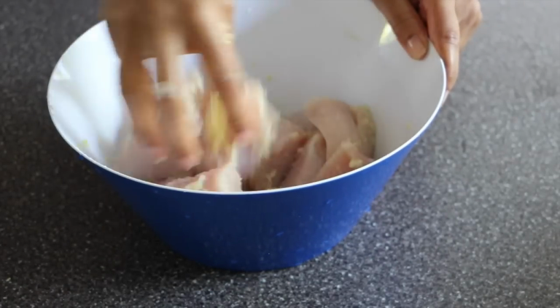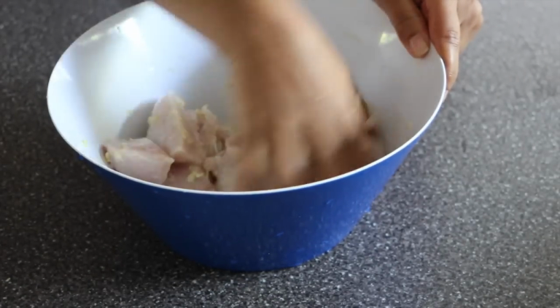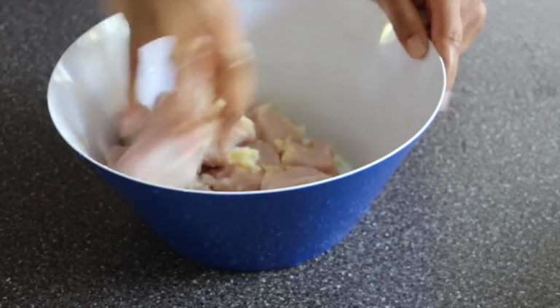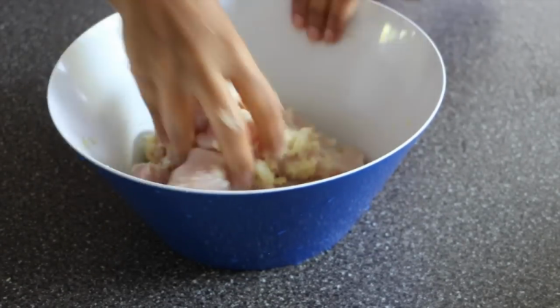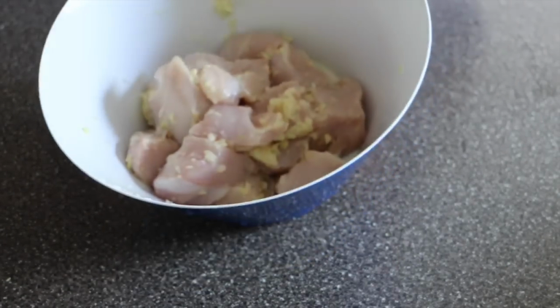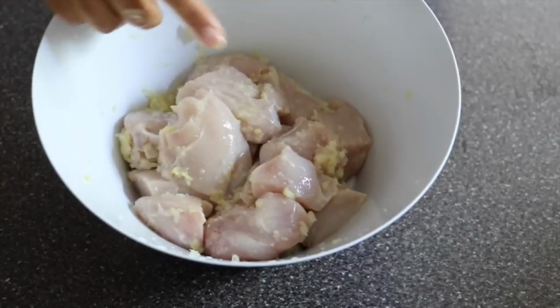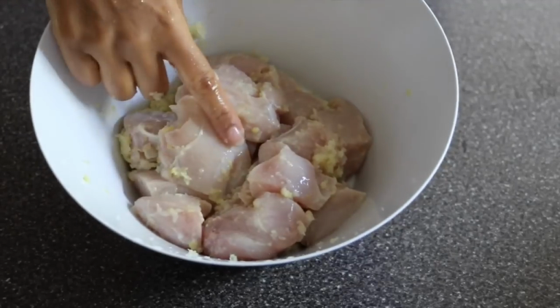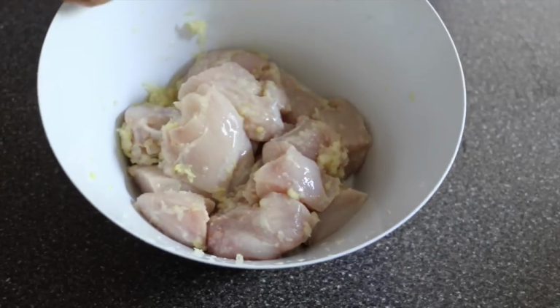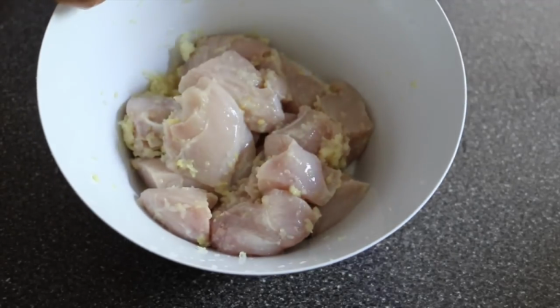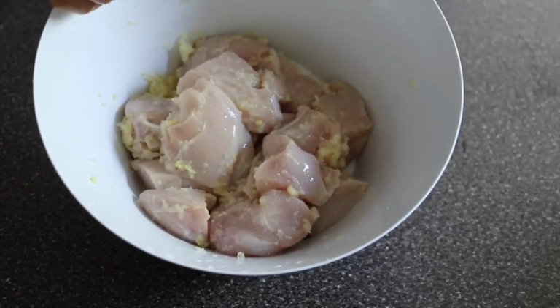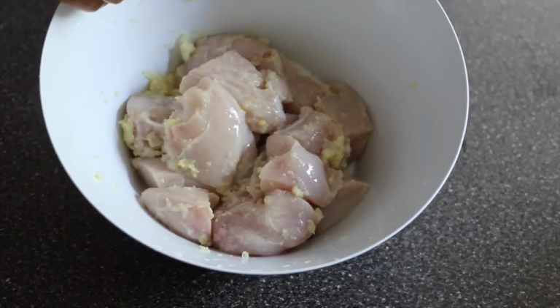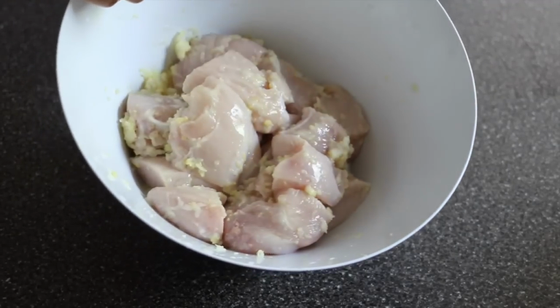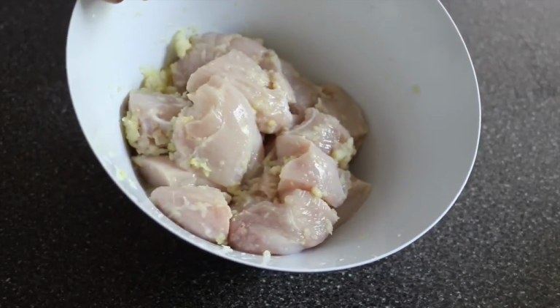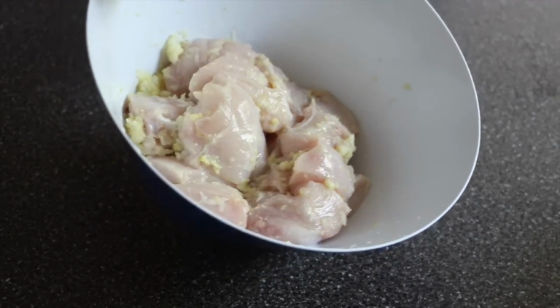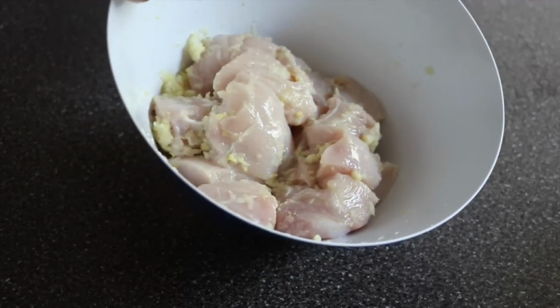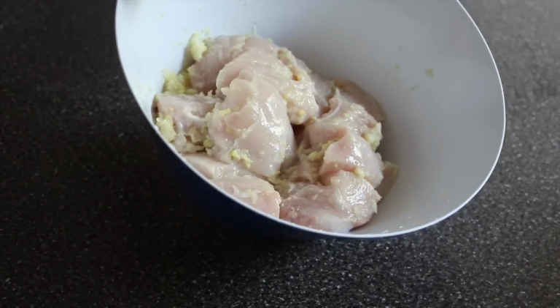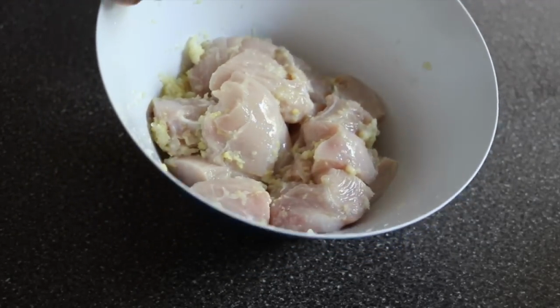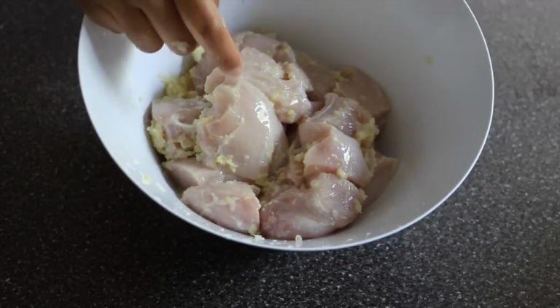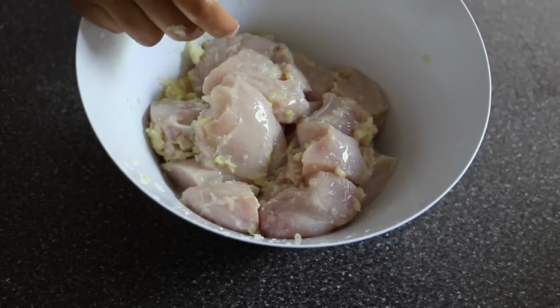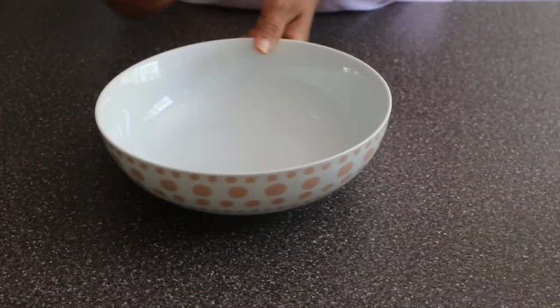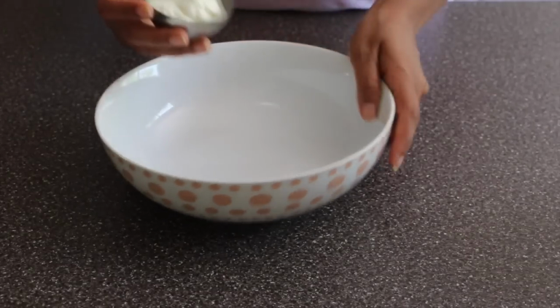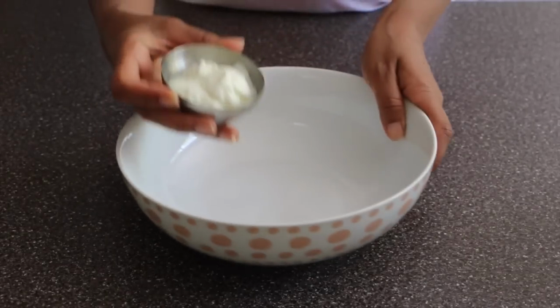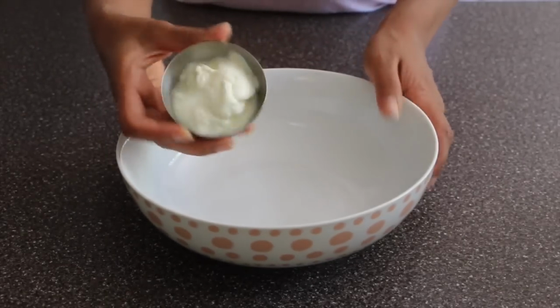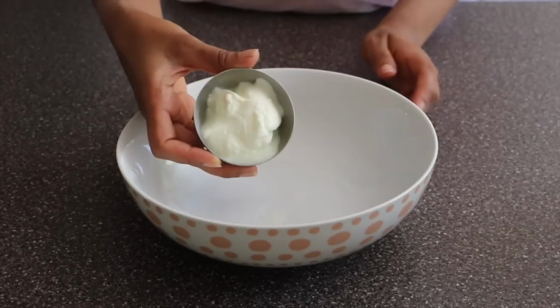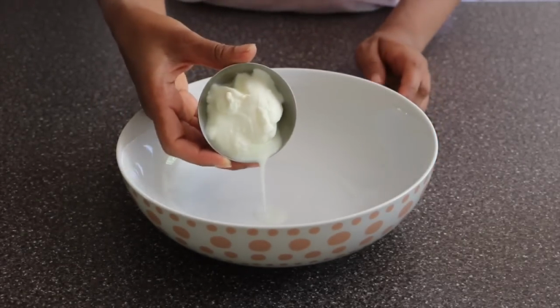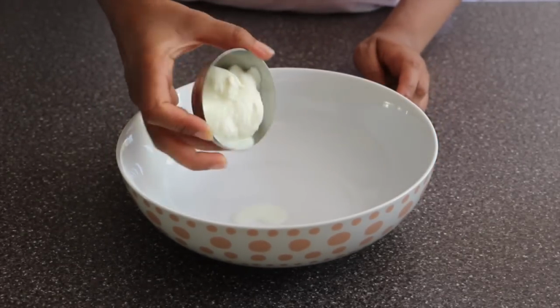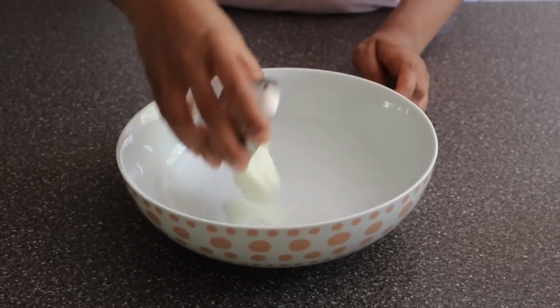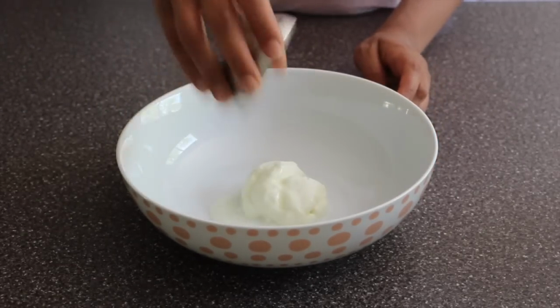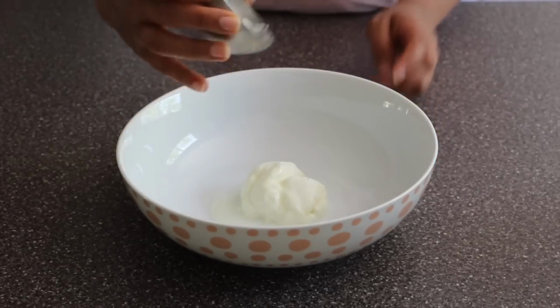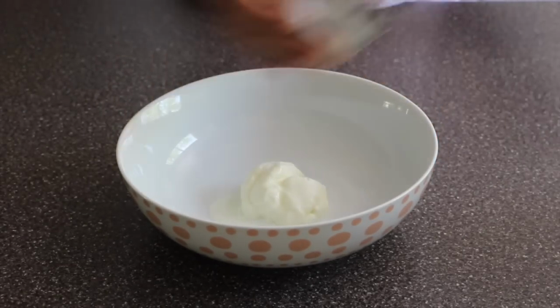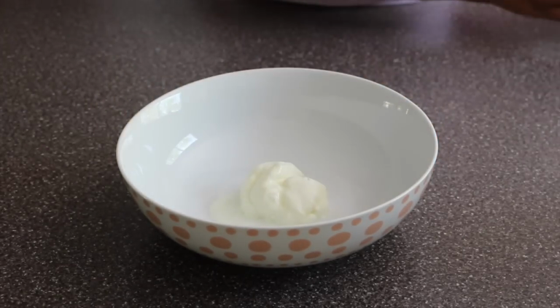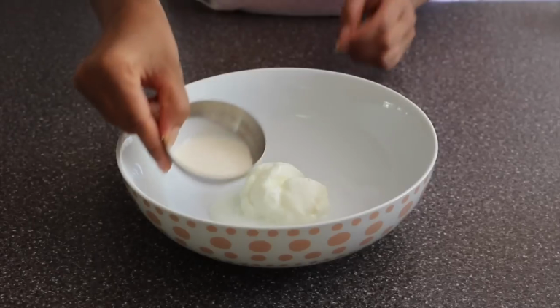The more you marinate, the better flavor you get, so it's up to you if you can marinate for an even longer period of time. When you're ready to do the second marination, we will prepare the marinade.